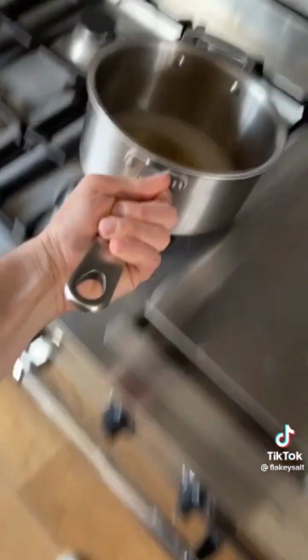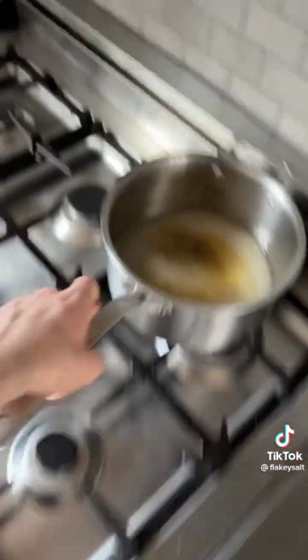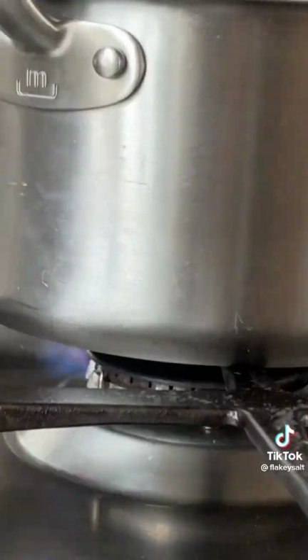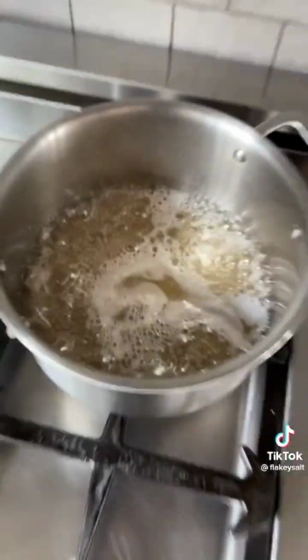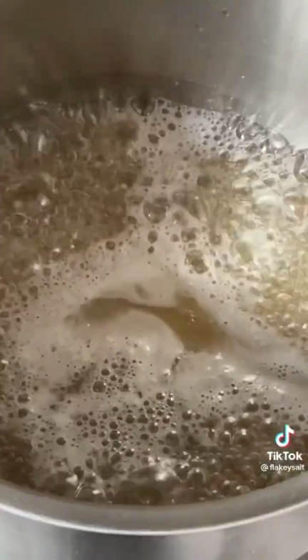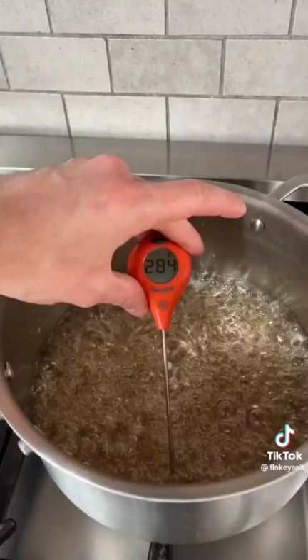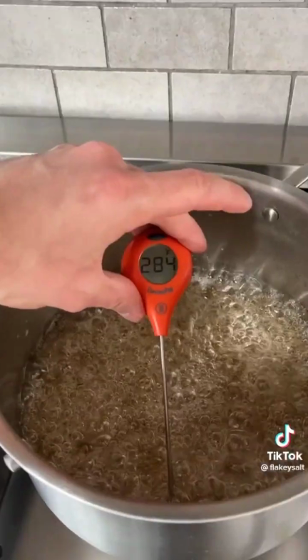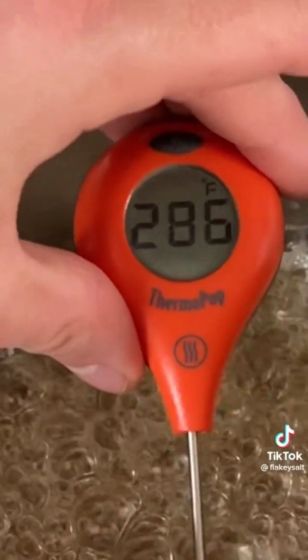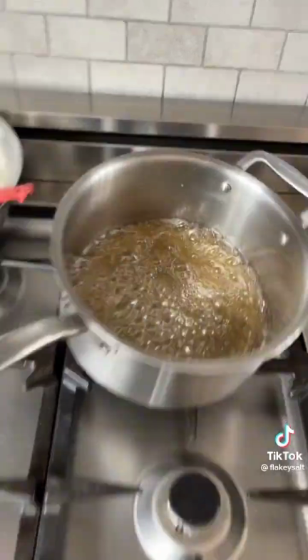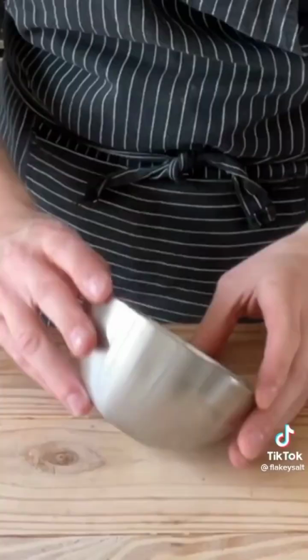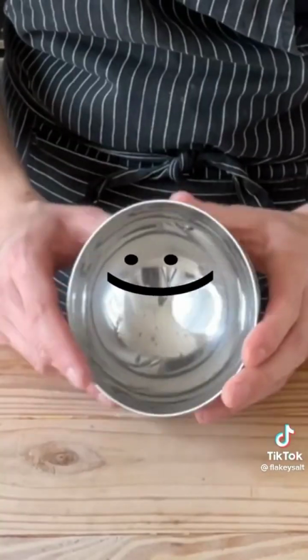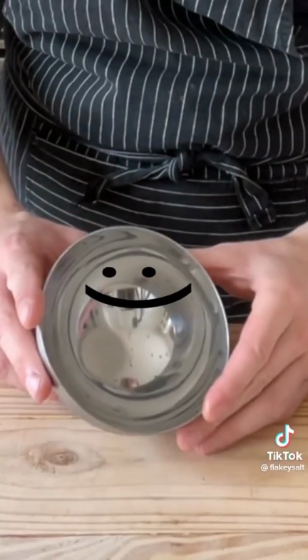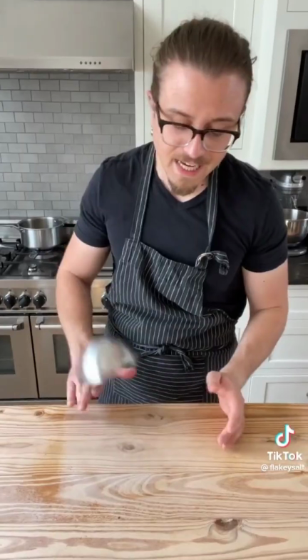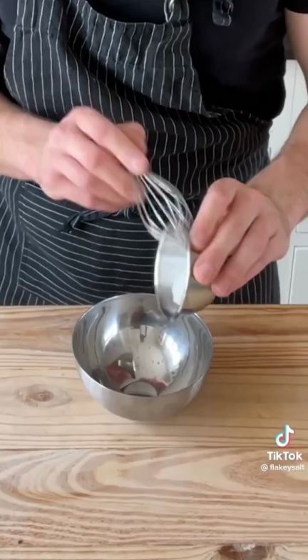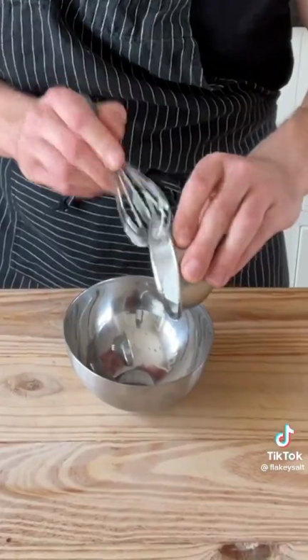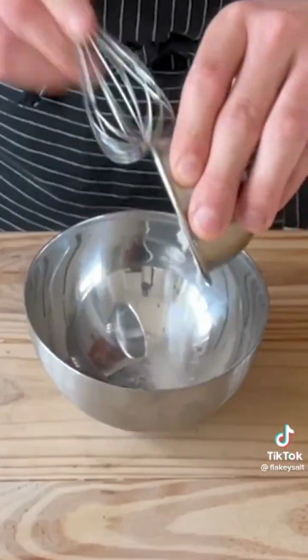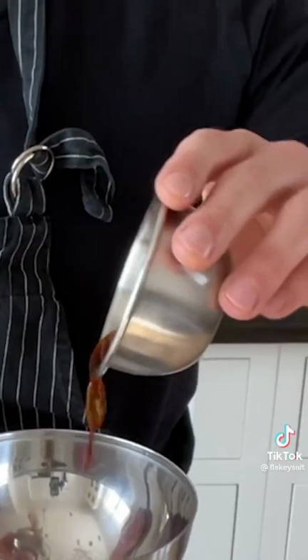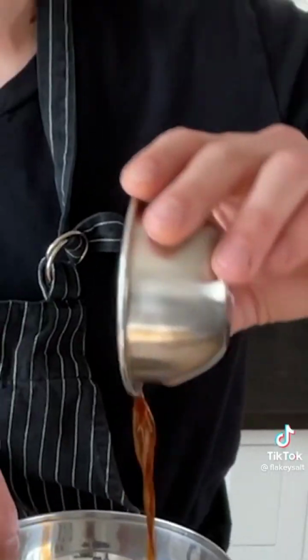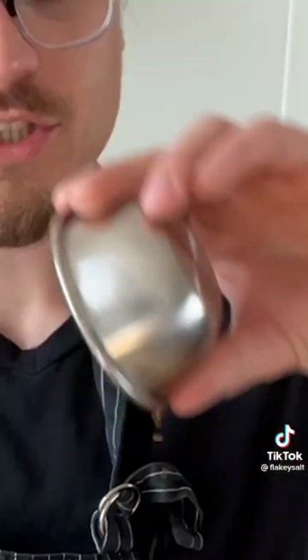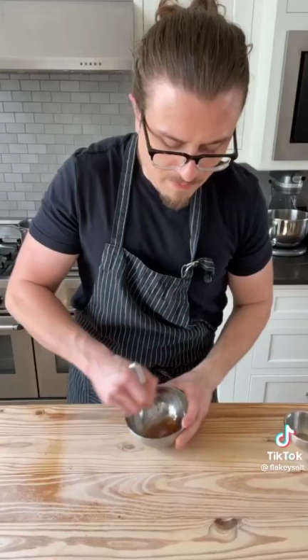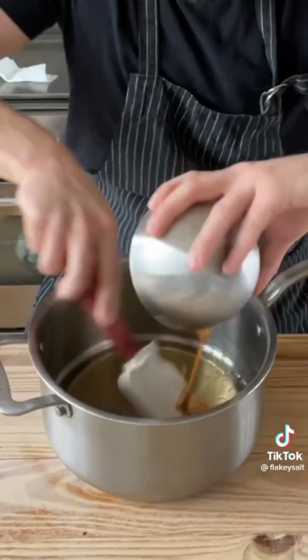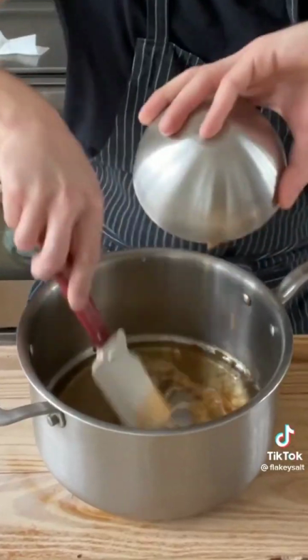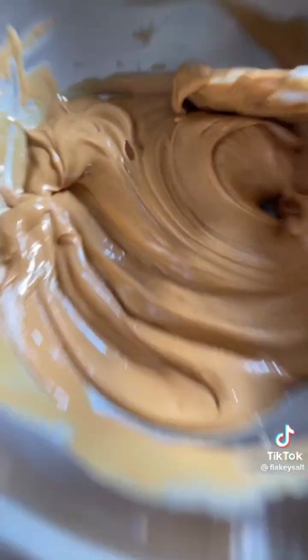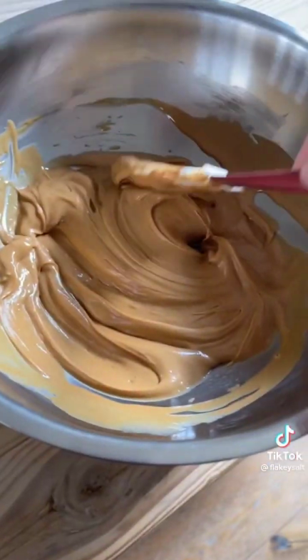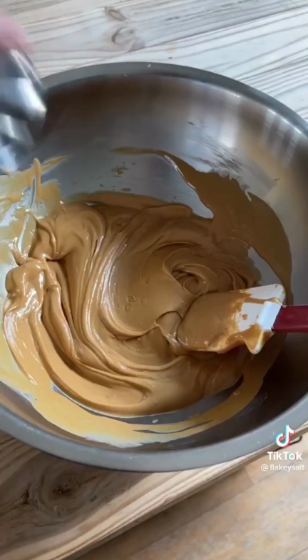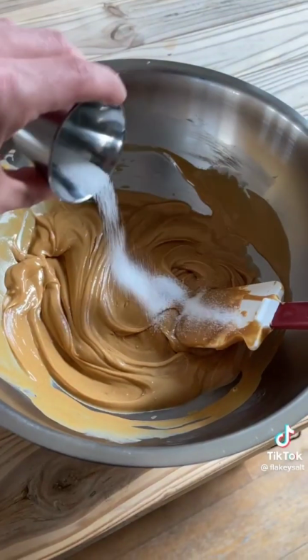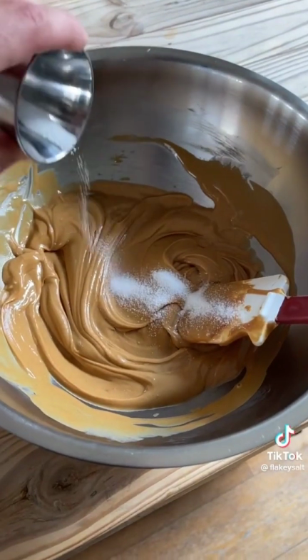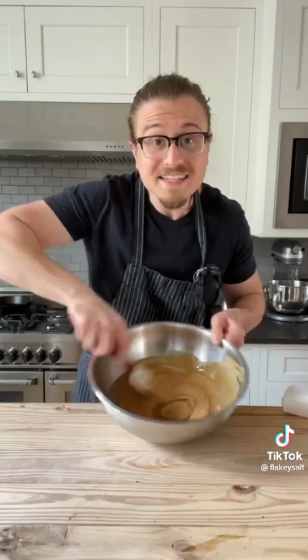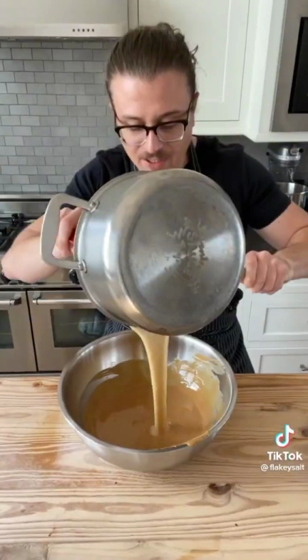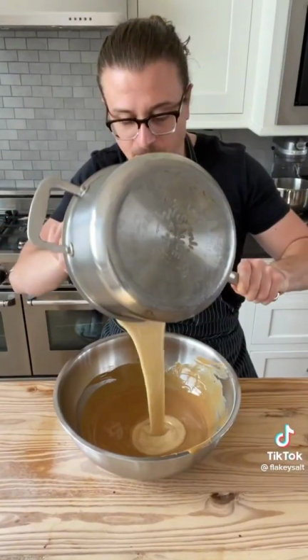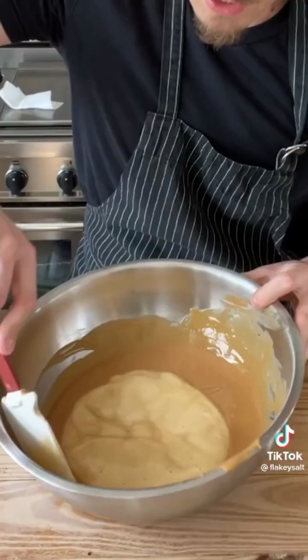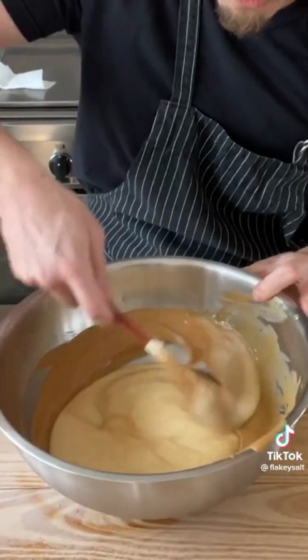Heat on, bring to a simmer until it reaches 285°F, then off the stove. Add half teaspoon of baking soda and one teaspoon of vanilla extract, mix. Stir it in once it's warm and loose. Top with a teaspoon of fine sea salt, mix, then add to your peanut butter and fold.